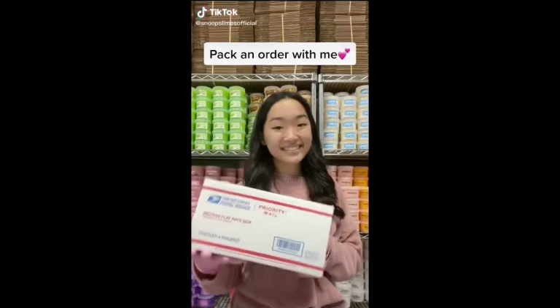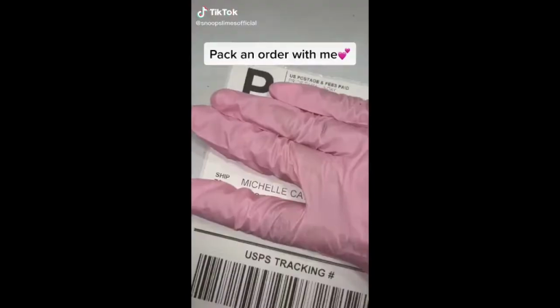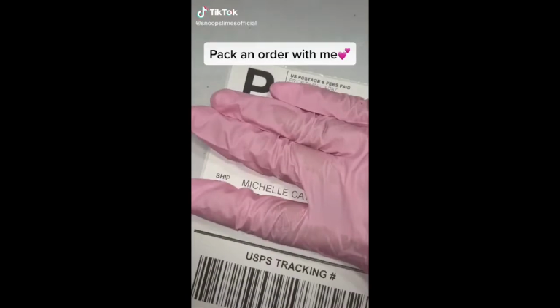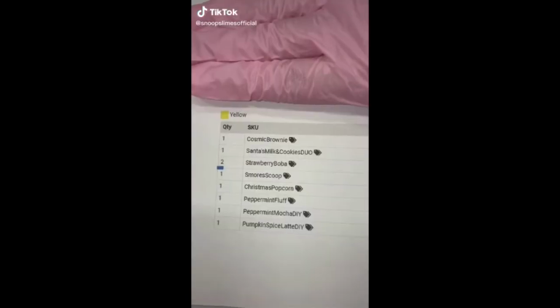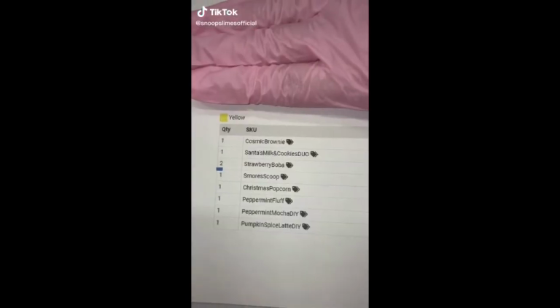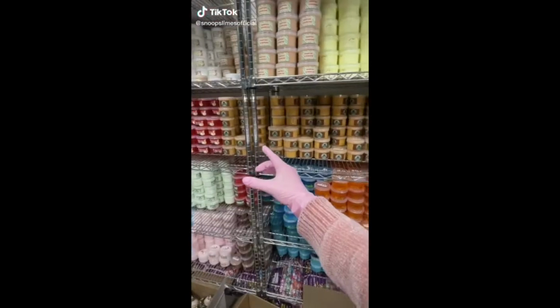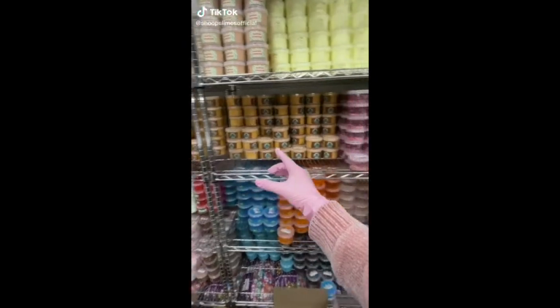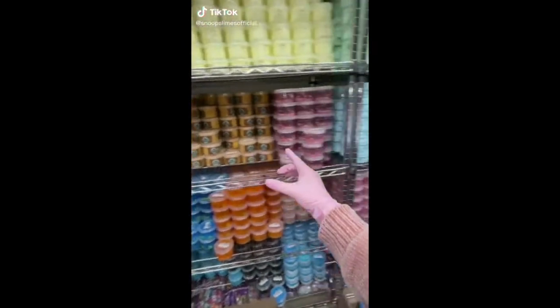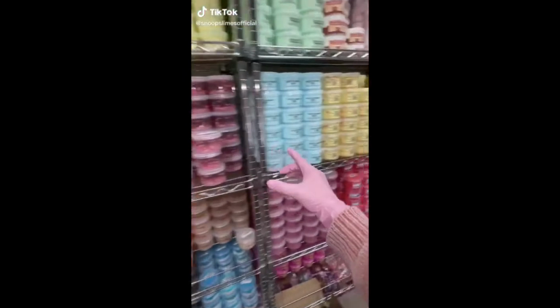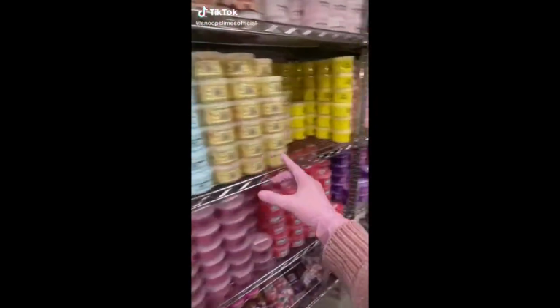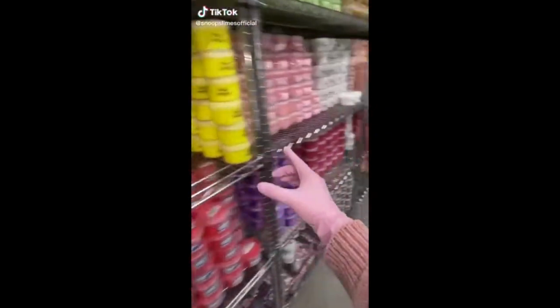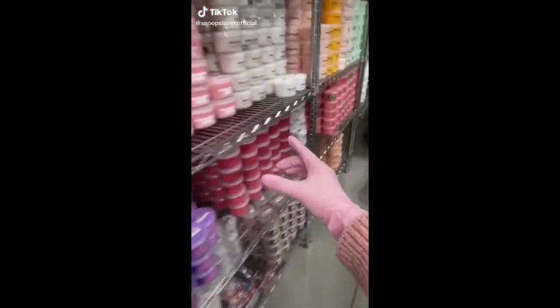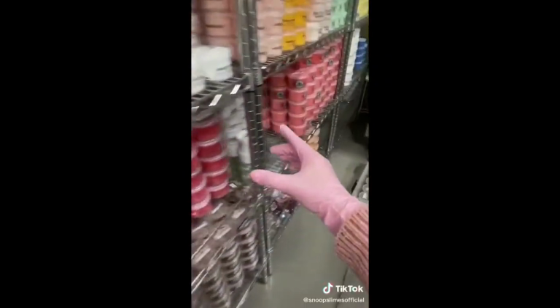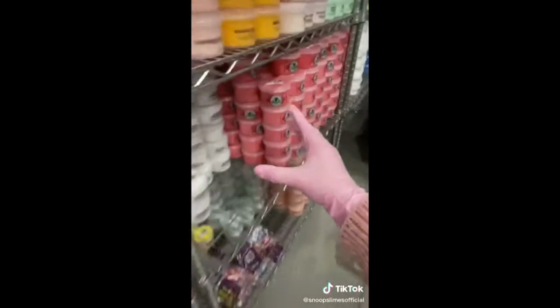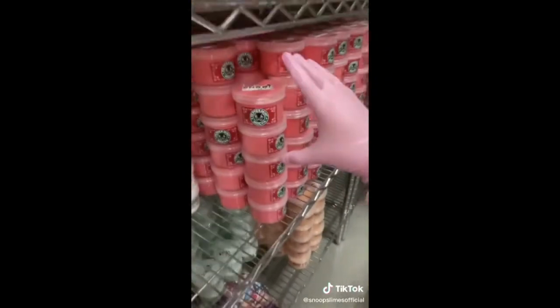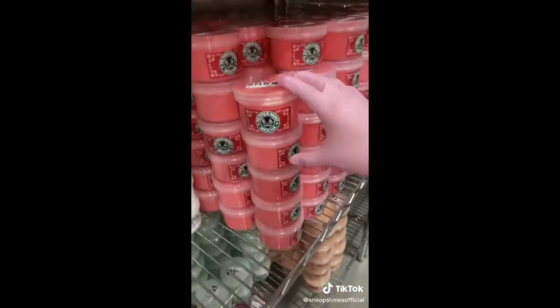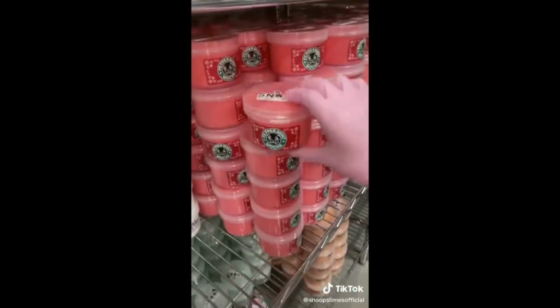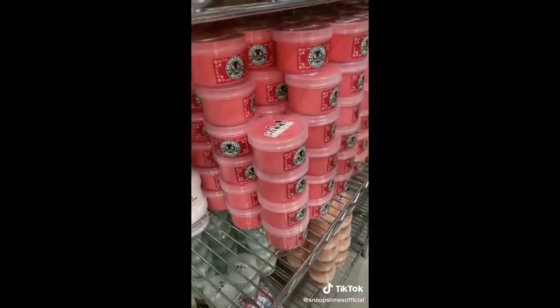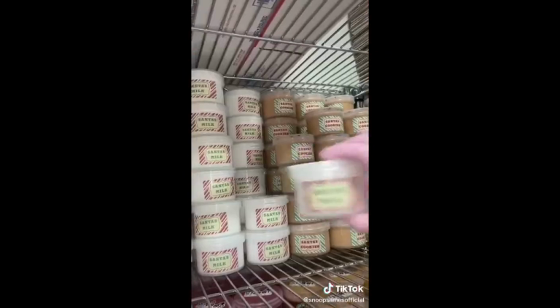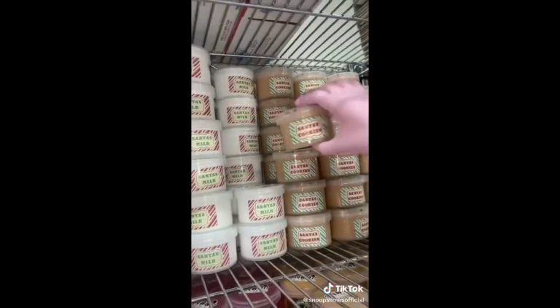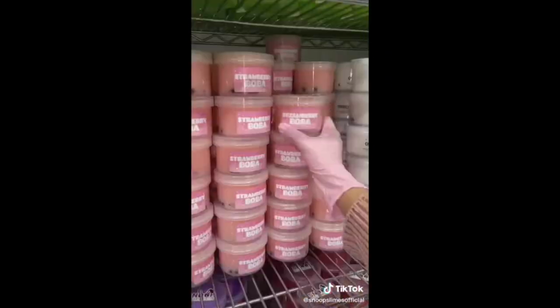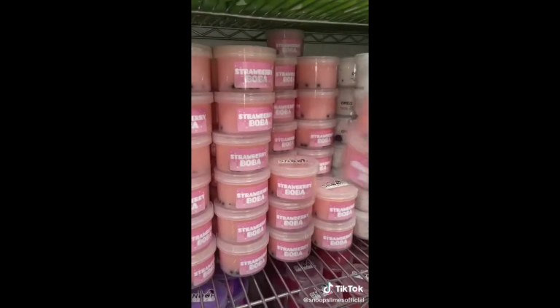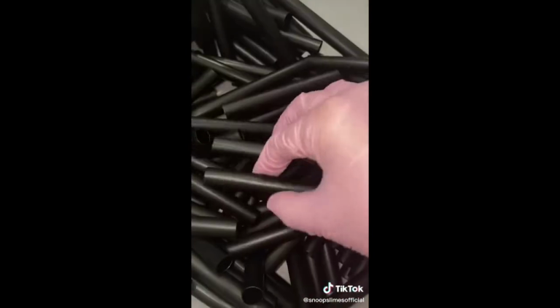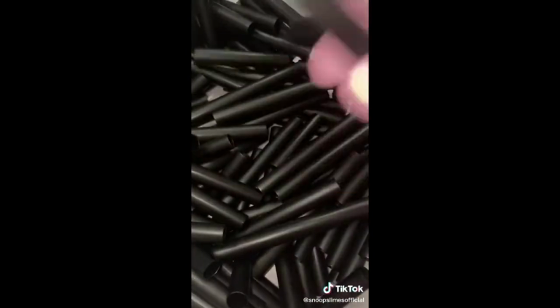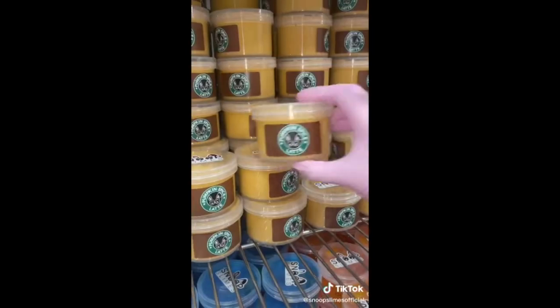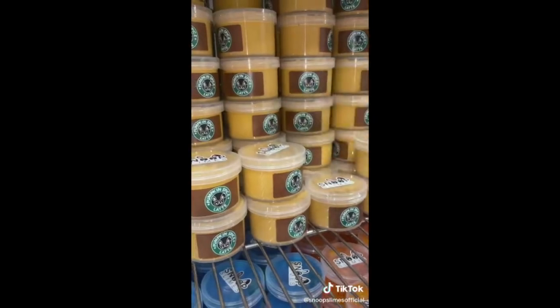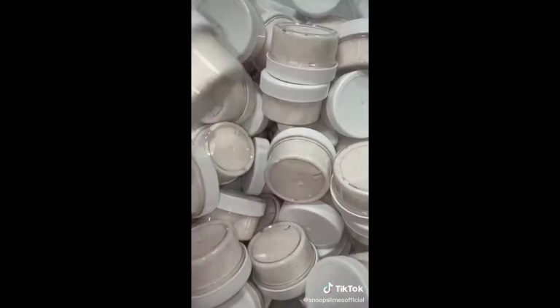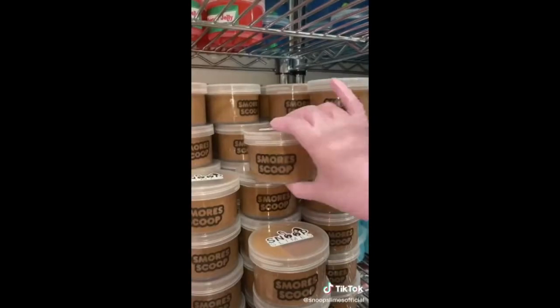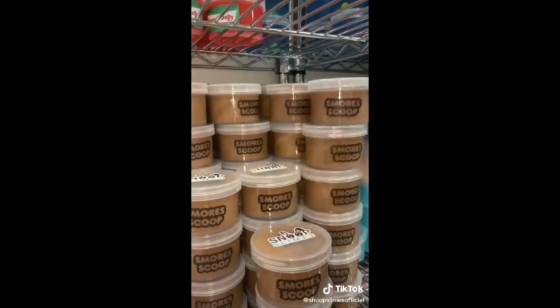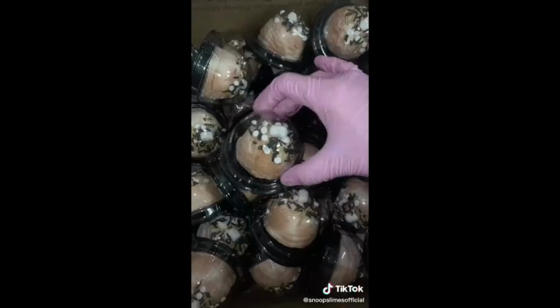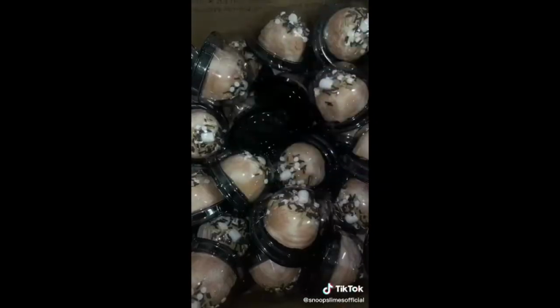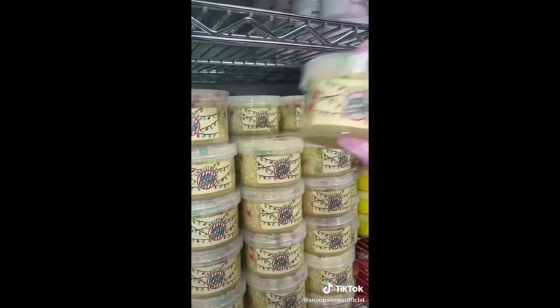Let's pack another slime order together! This order is for Michelle from California, and she ordered many of my Christmas special slimes, like Peppermint Mocha, Santa's Milk and Cookies Duo, Christmas Popcorn, and Peppermint Fluff, along with some of my favorite slimes, Strawberry Boba, S'more Scoop, and Cosmic Brownie Slime.